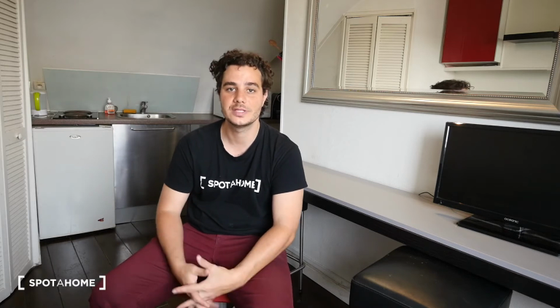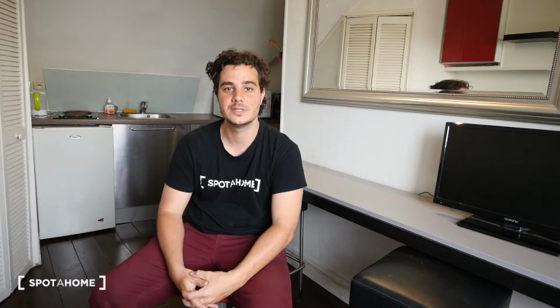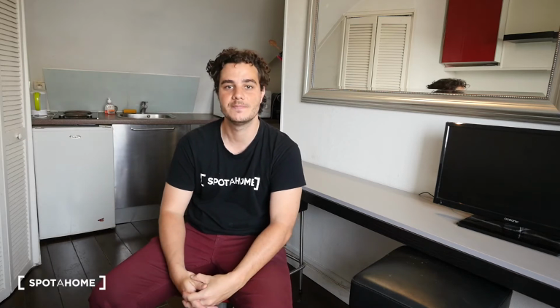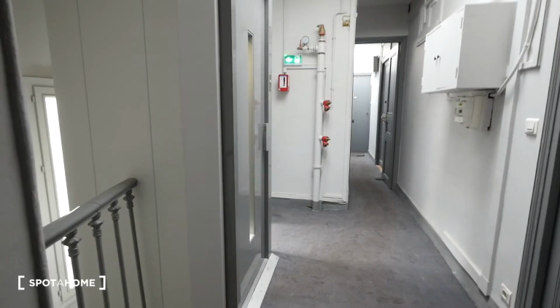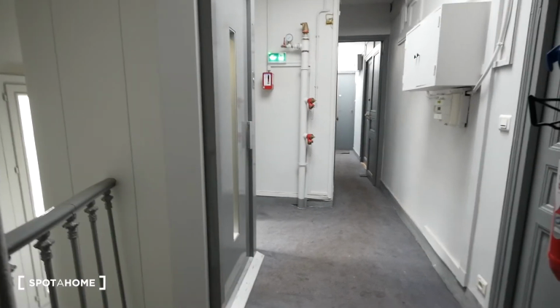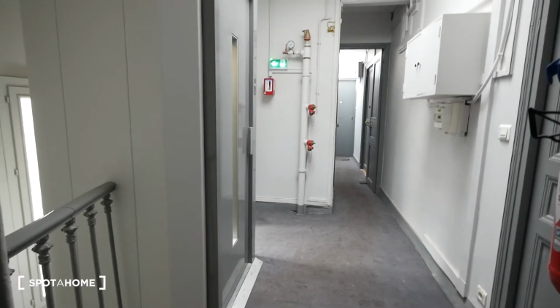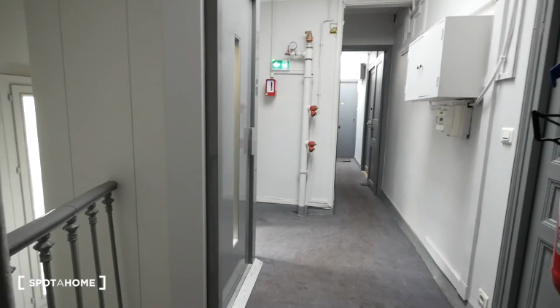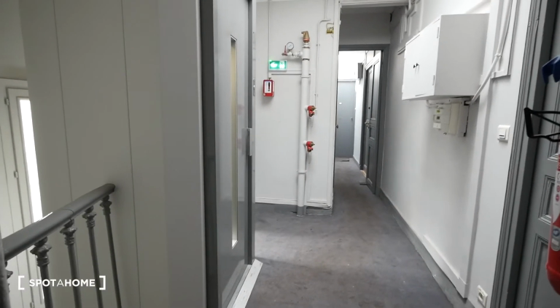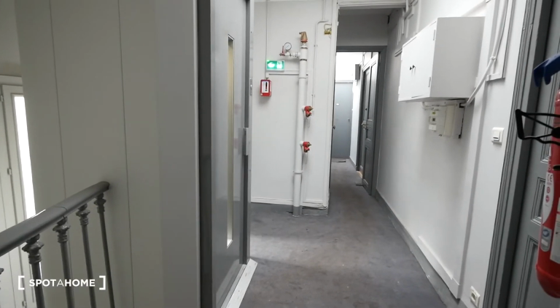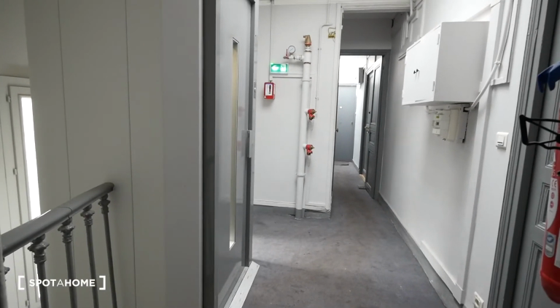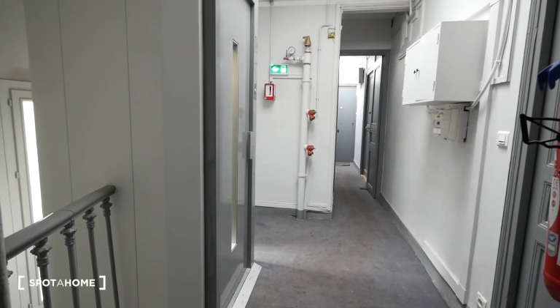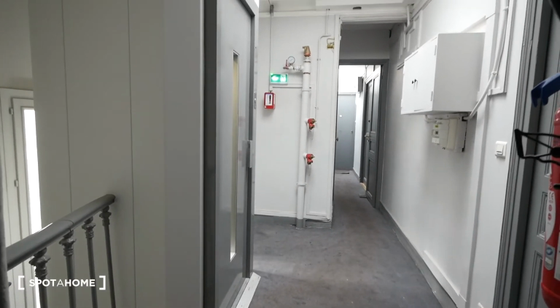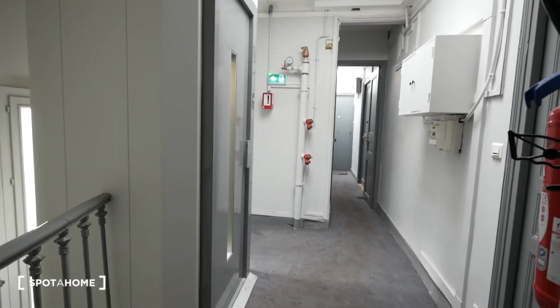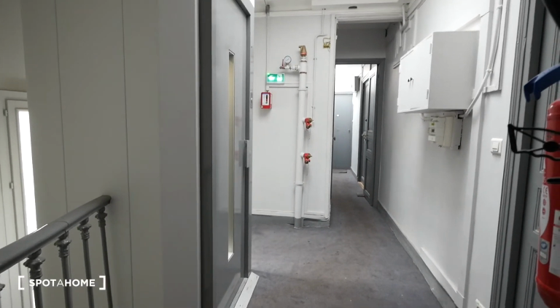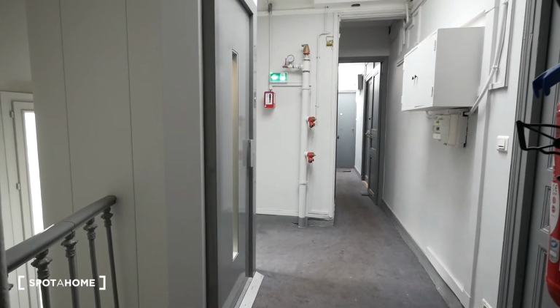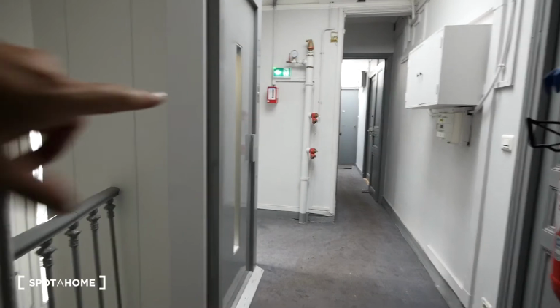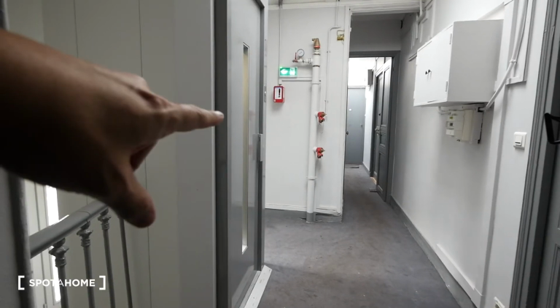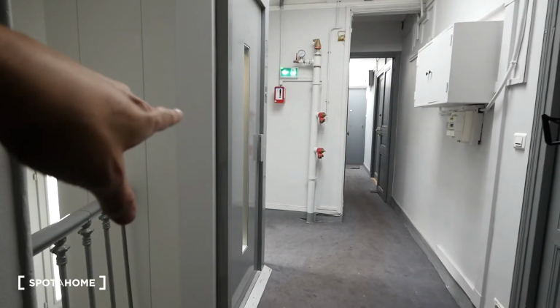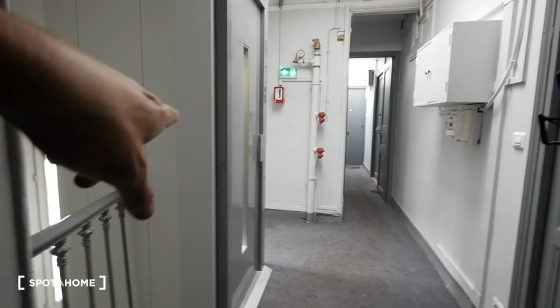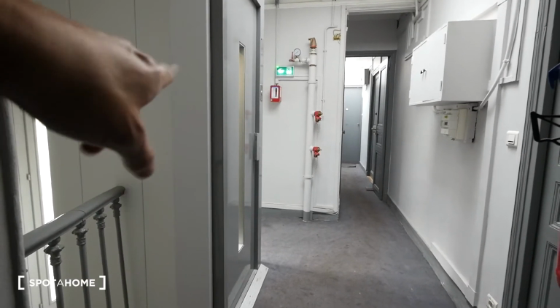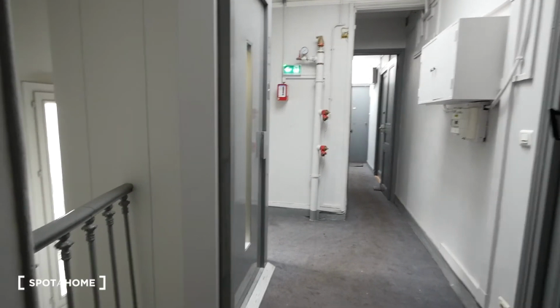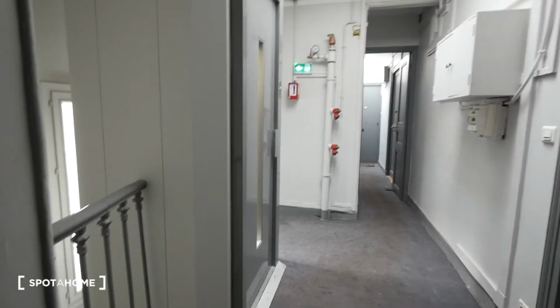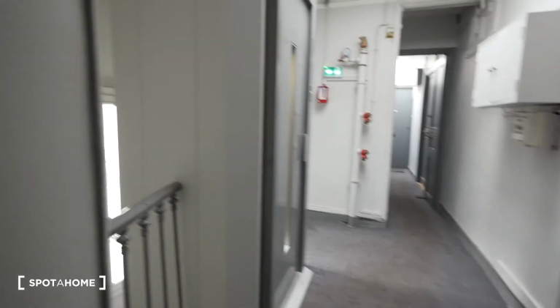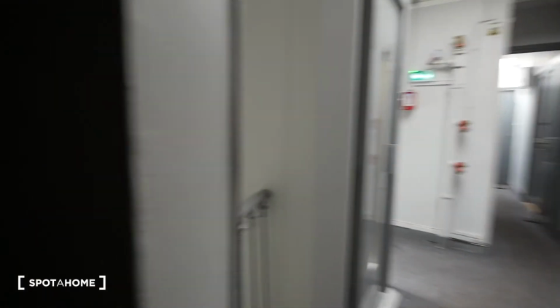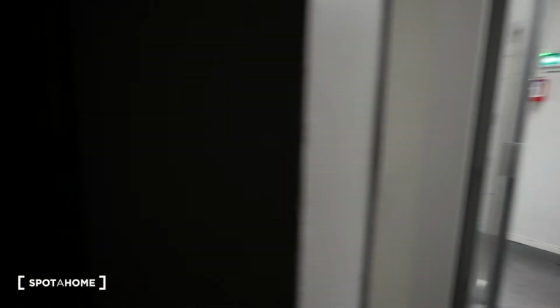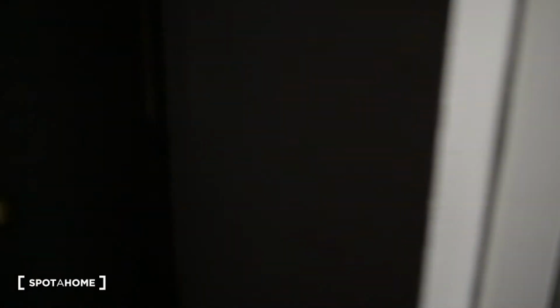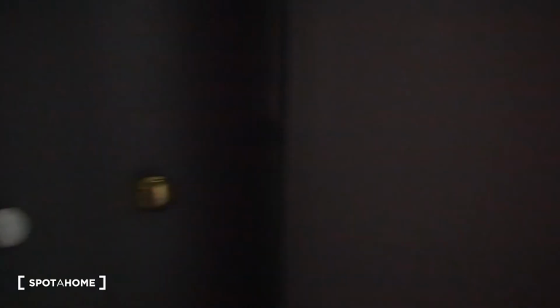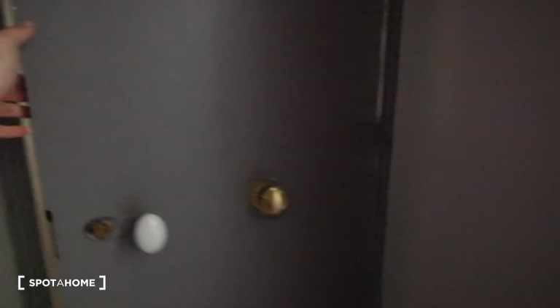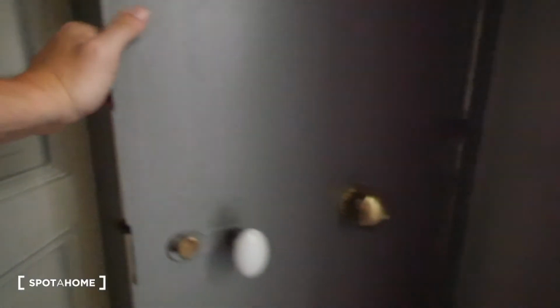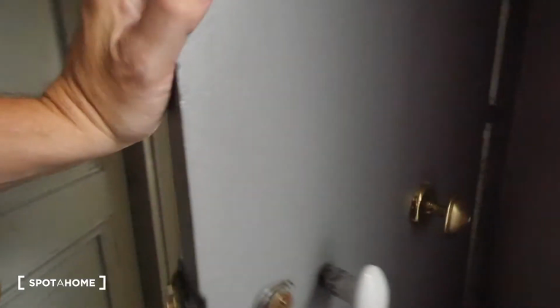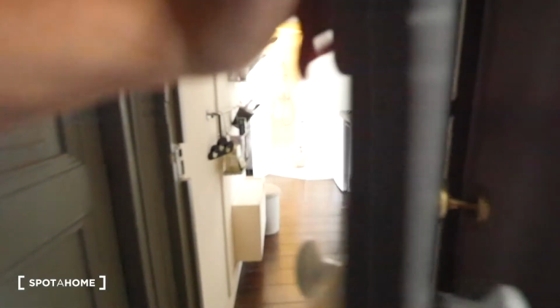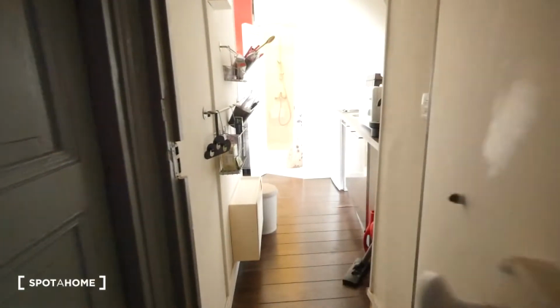We are now in the corridor on the 6th floor in the 17th district. We are going to visit a studio. There is an elevator right here, and here we have the door taking us into the studio.